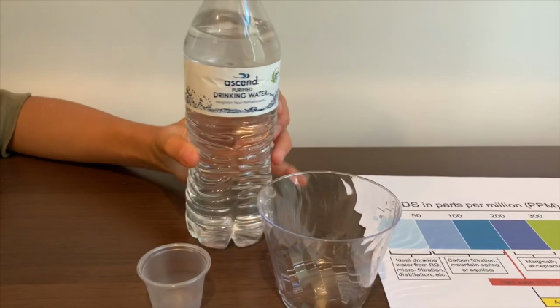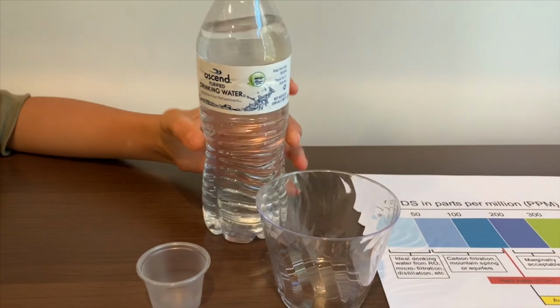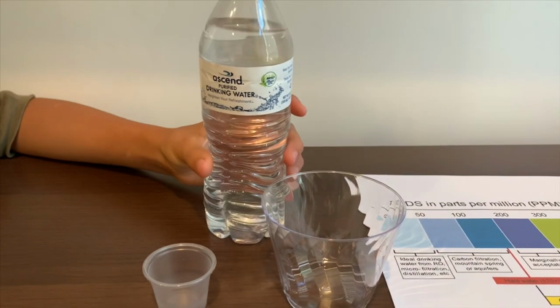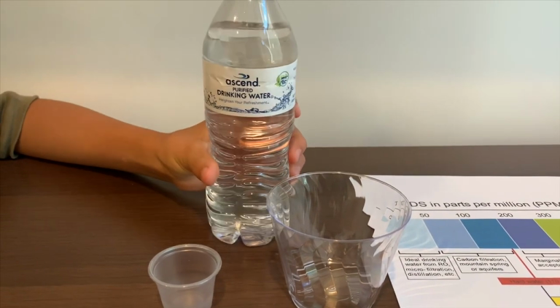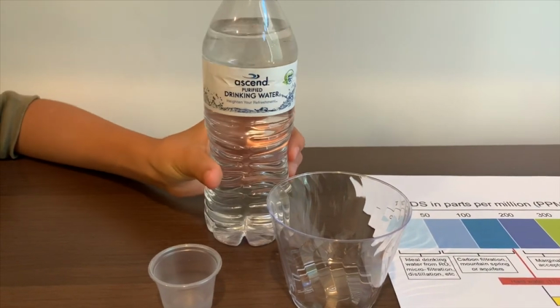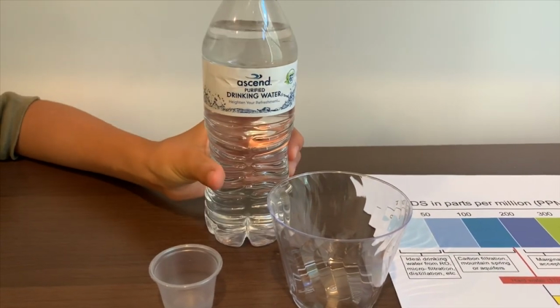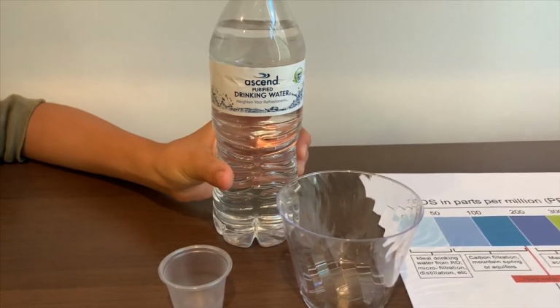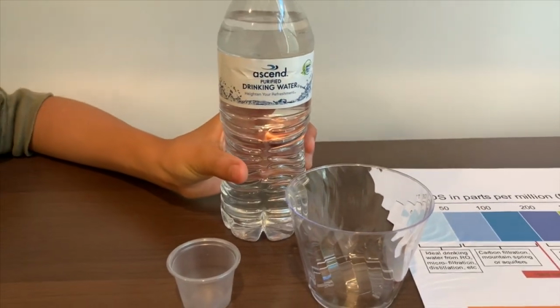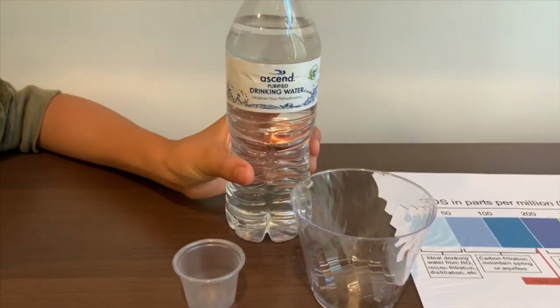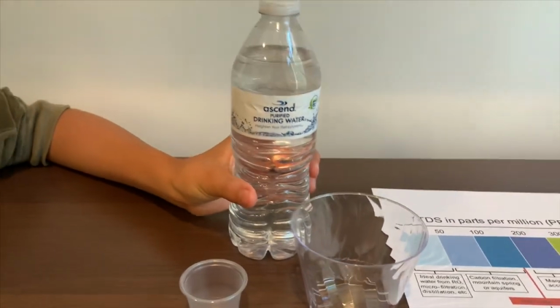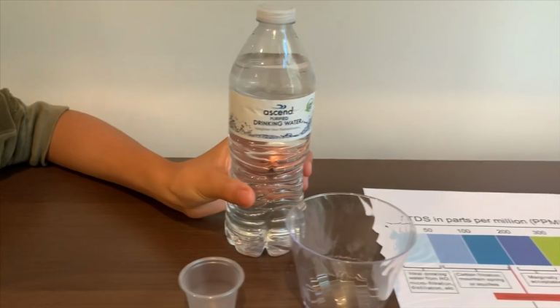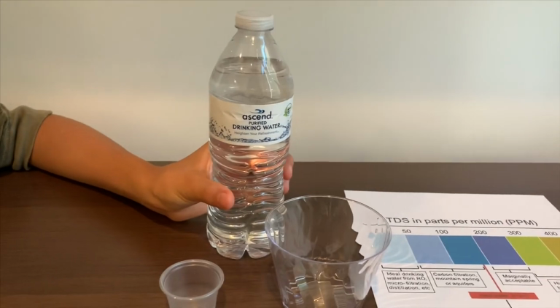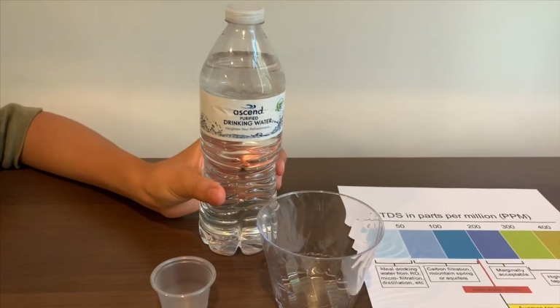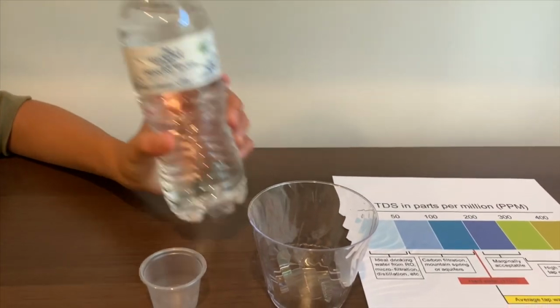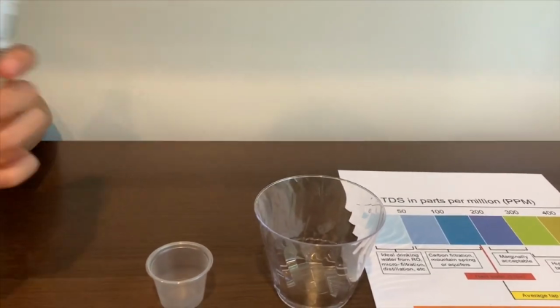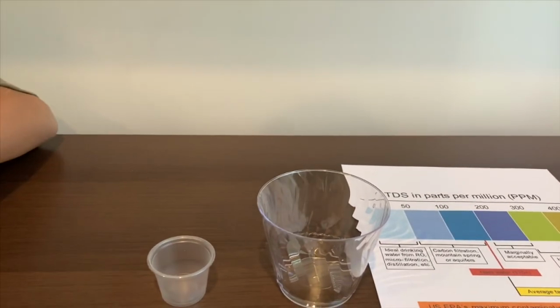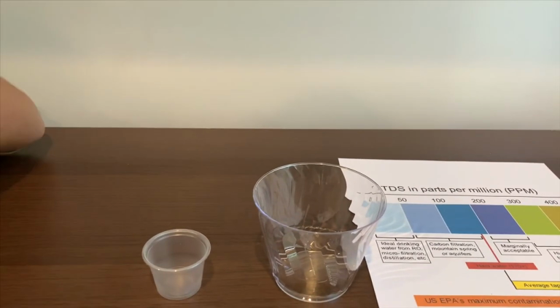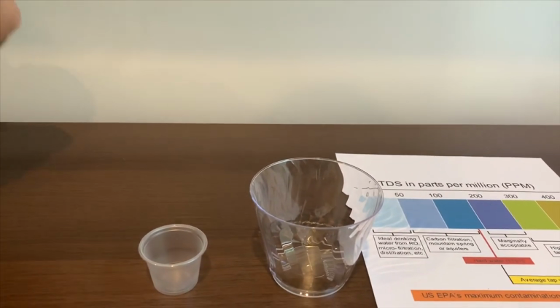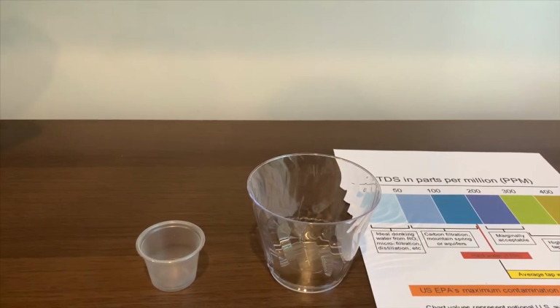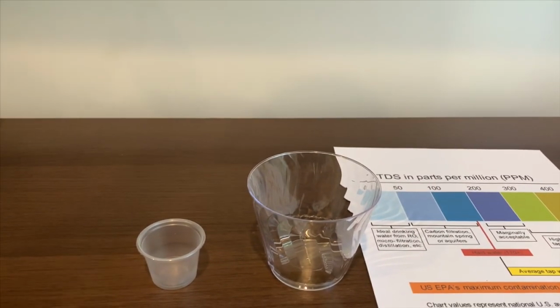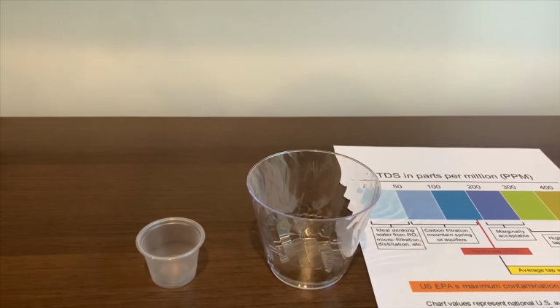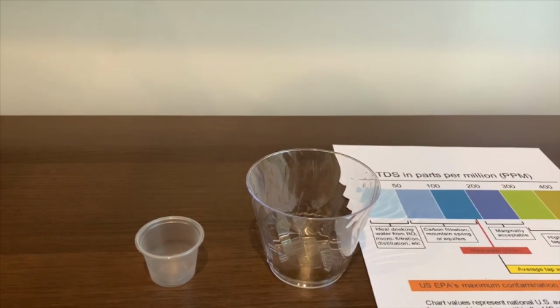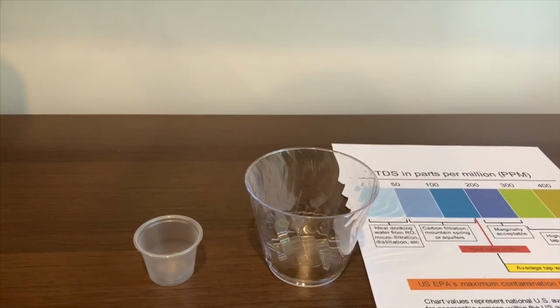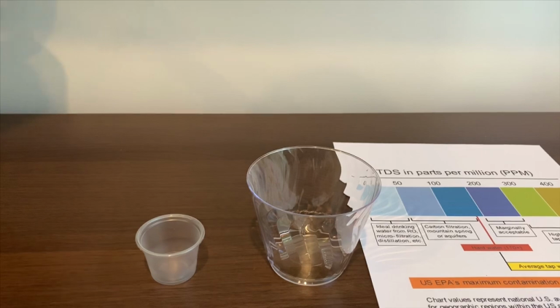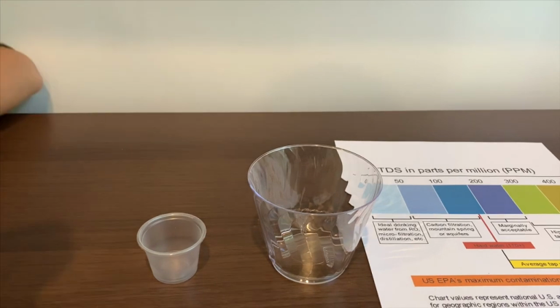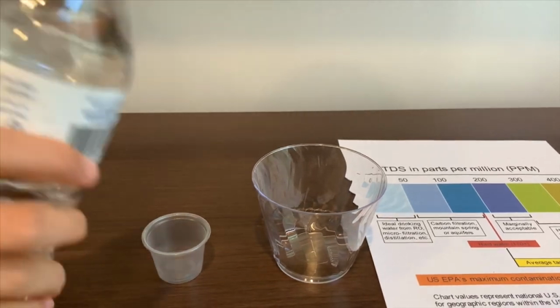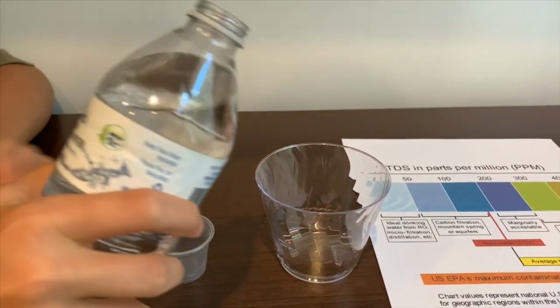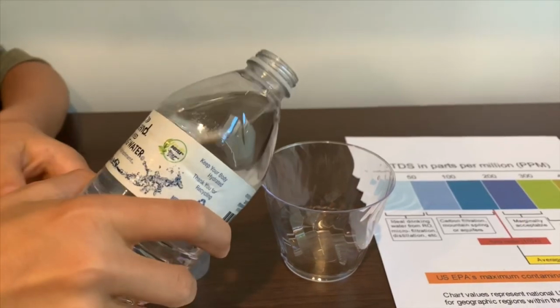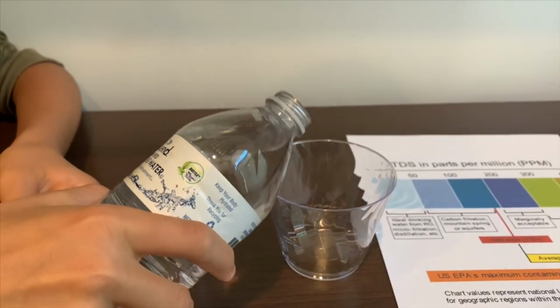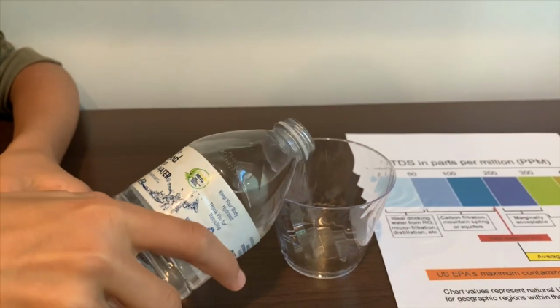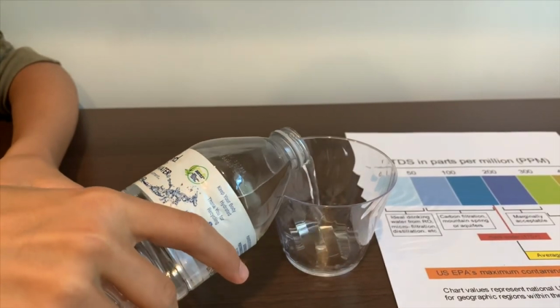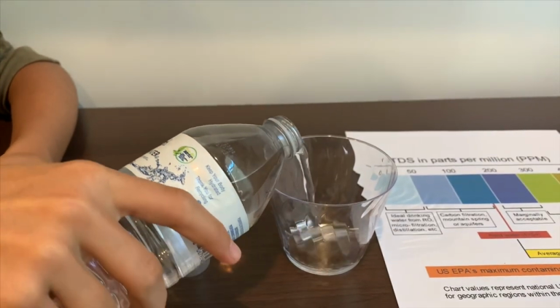This is Ascend purified drinking water, and it has electrolytes for taste. Let's pour some water in. It does not pour too much, and it costs 99 cents.